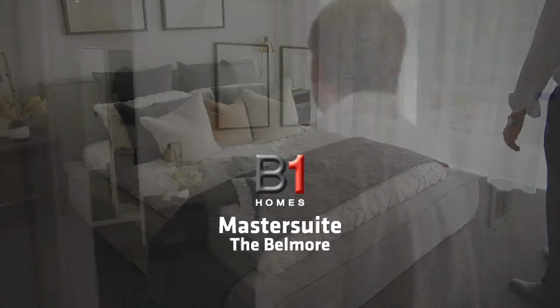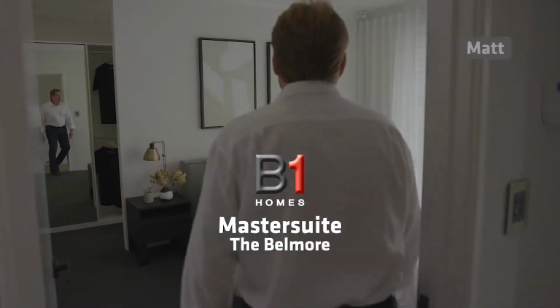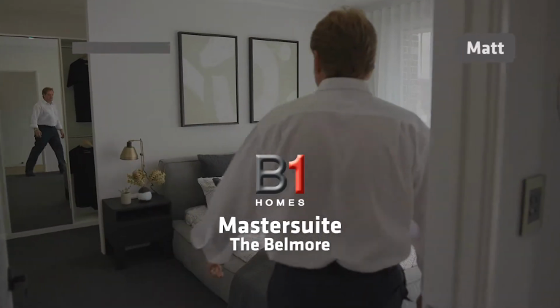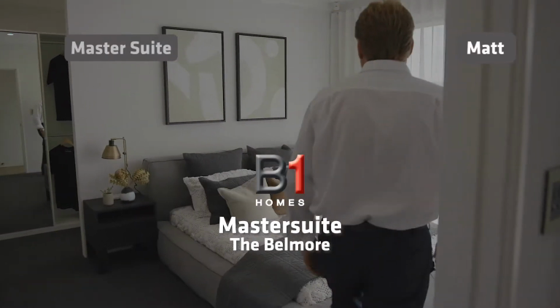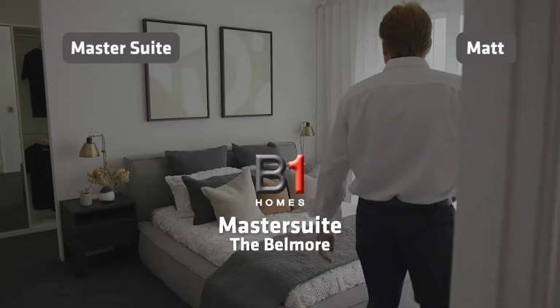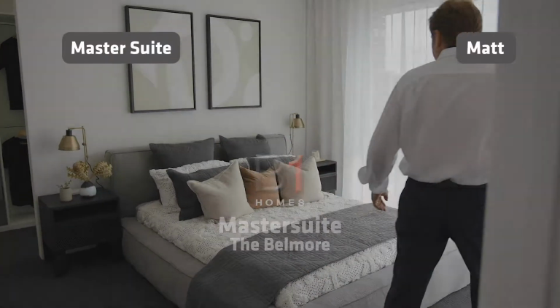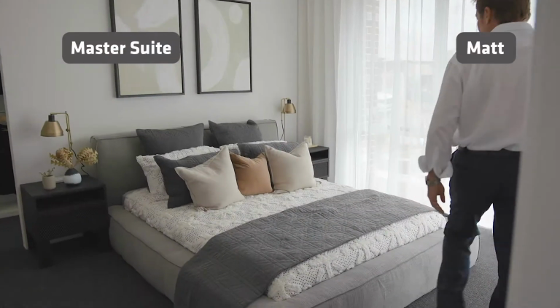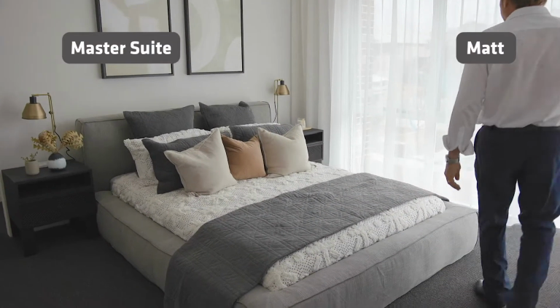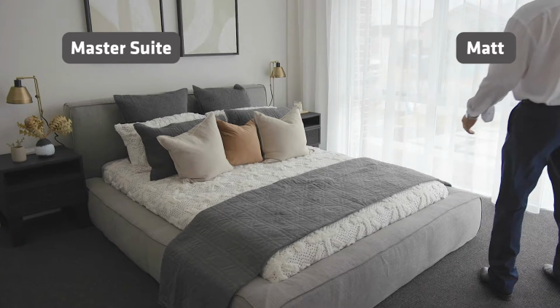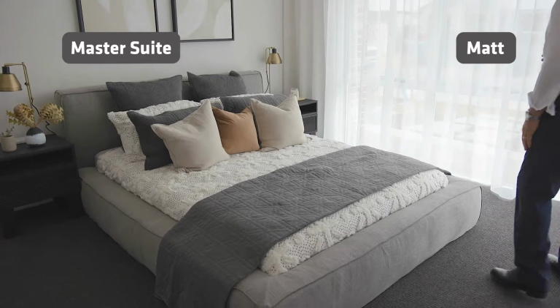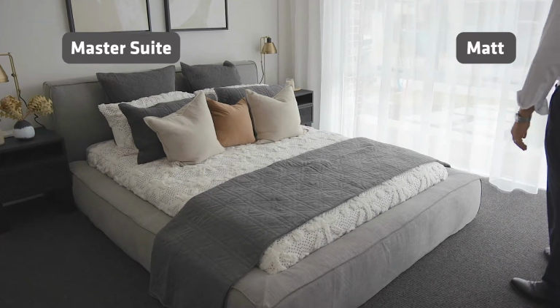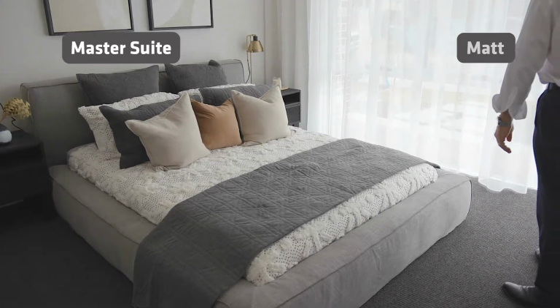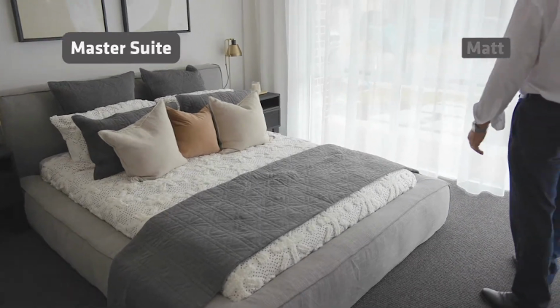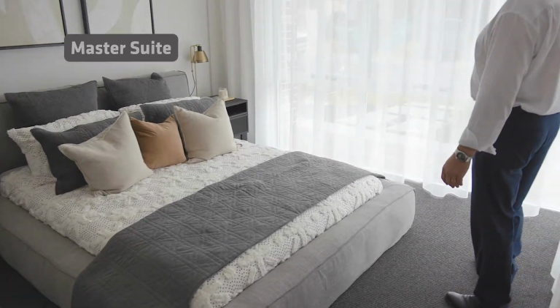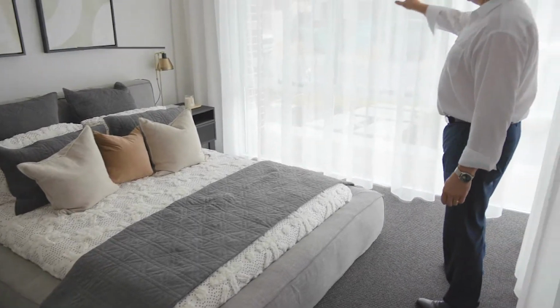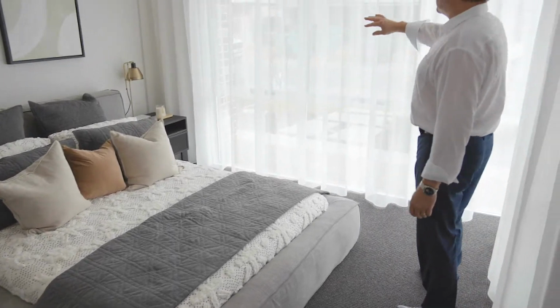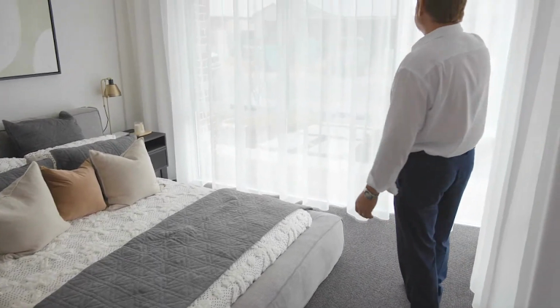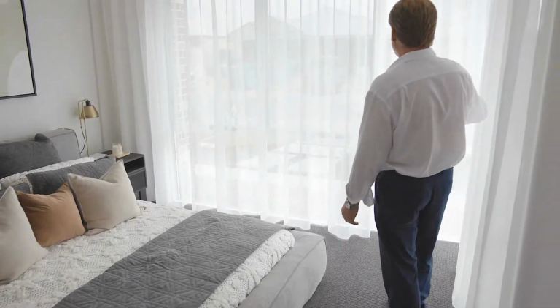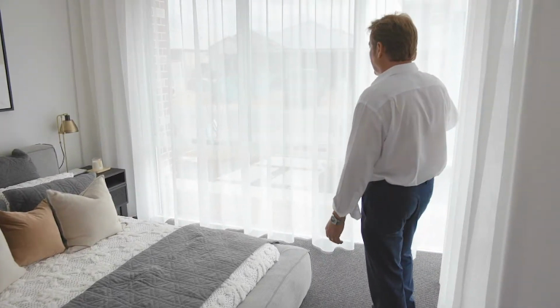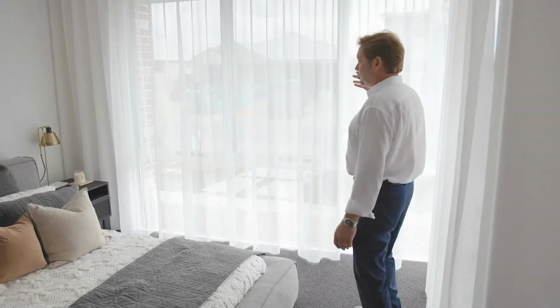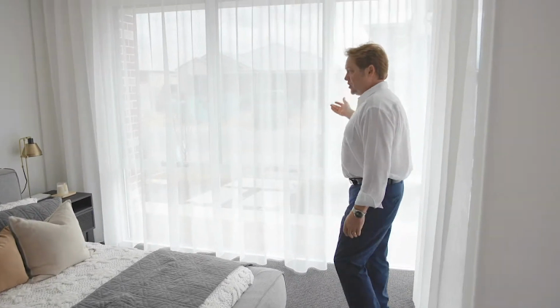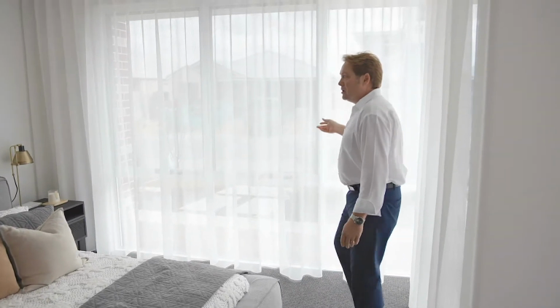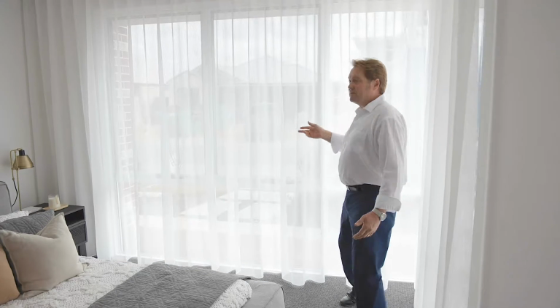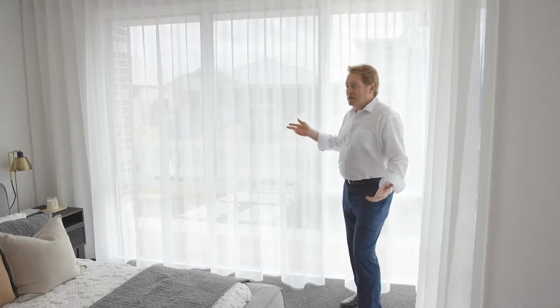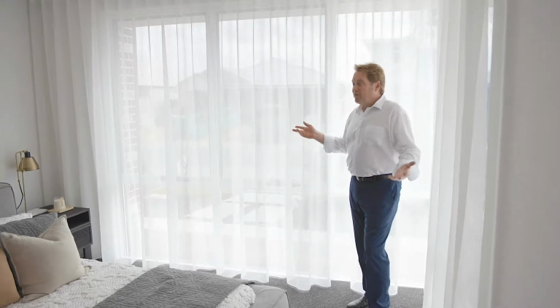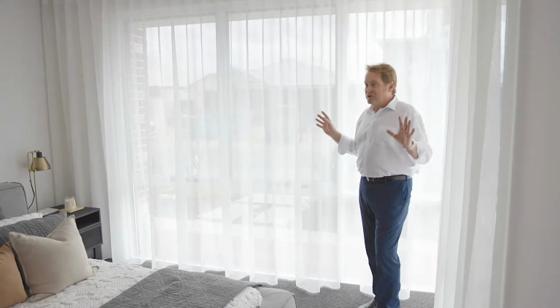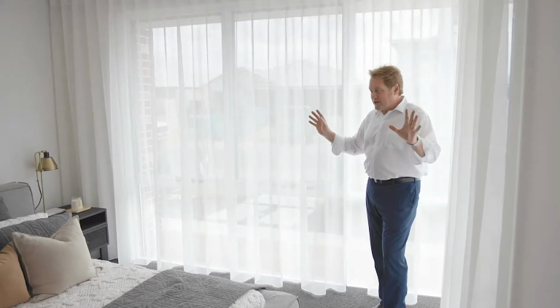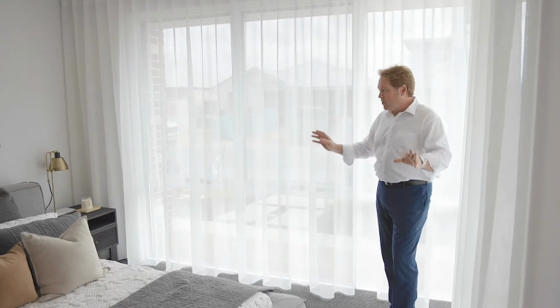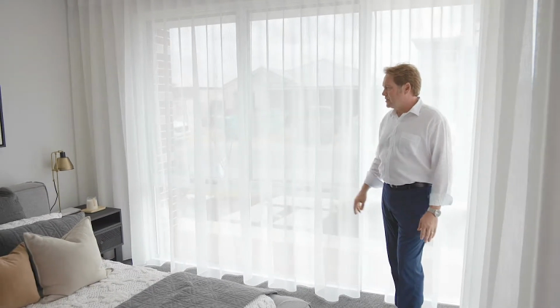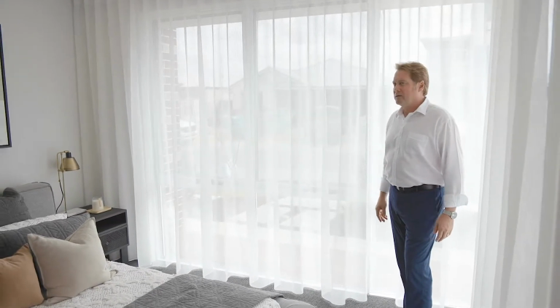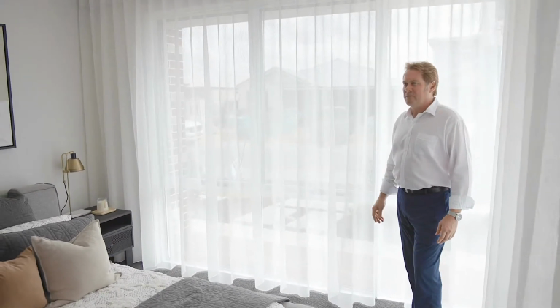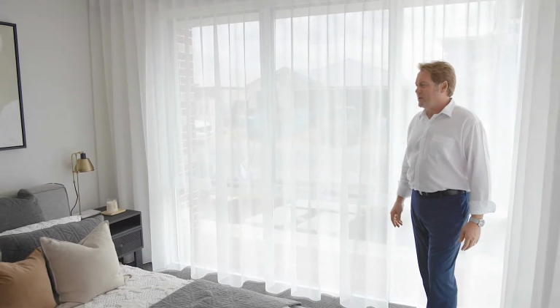Master suite up at the front of the home. This whole area here is glazing, so the elevation looks really good, but it has a double function — it brings natural light into the bedroom.